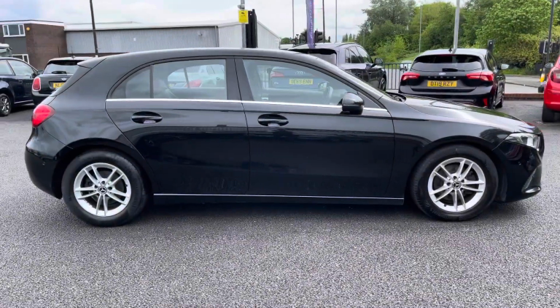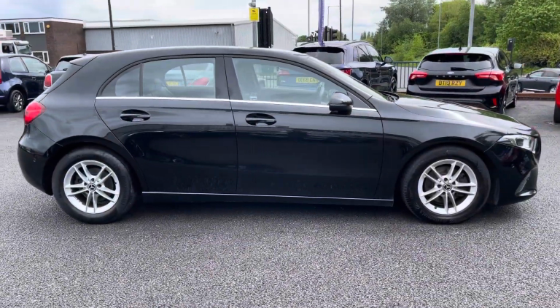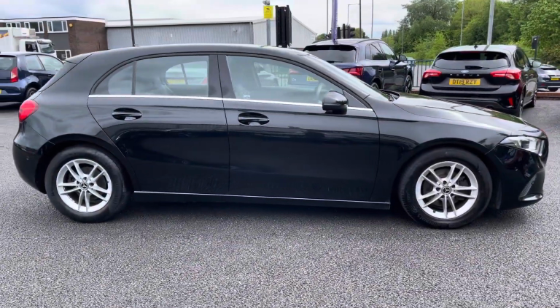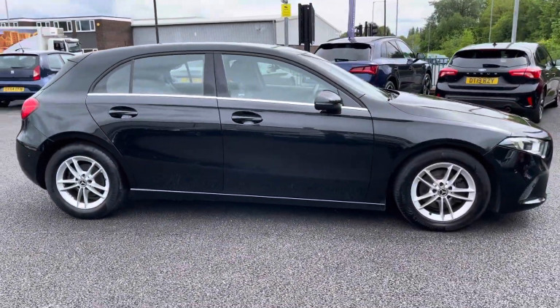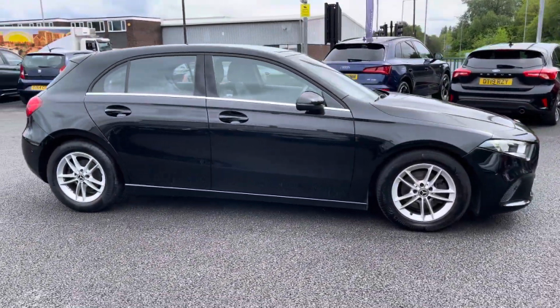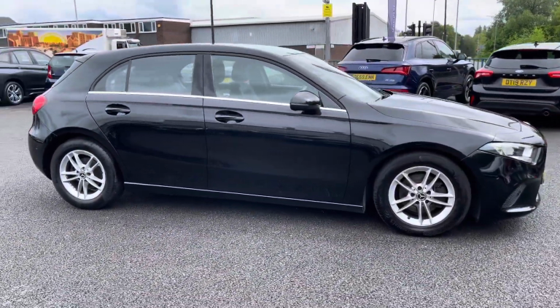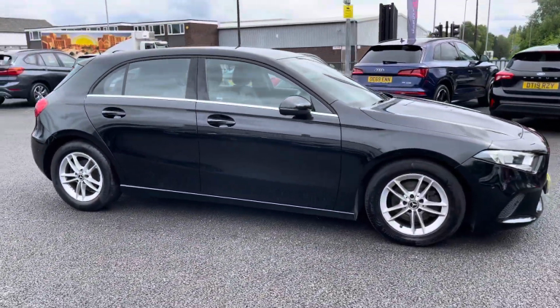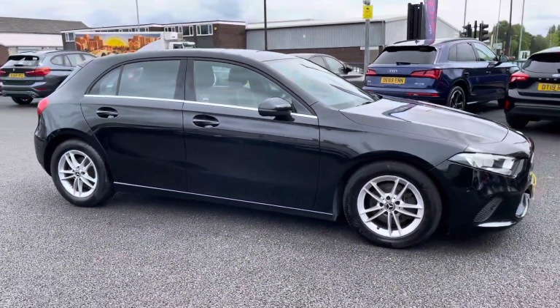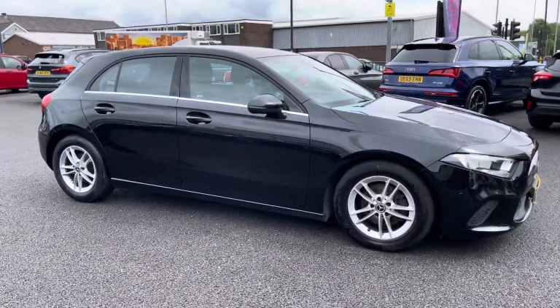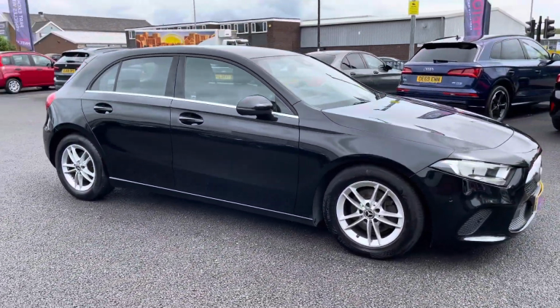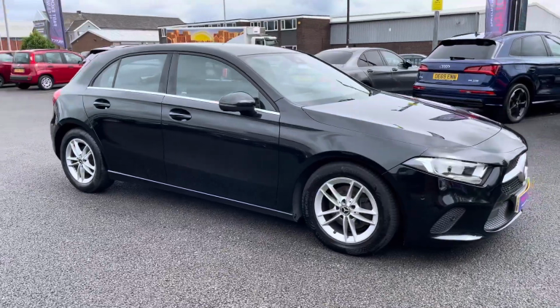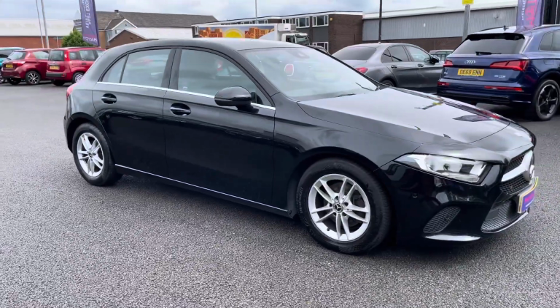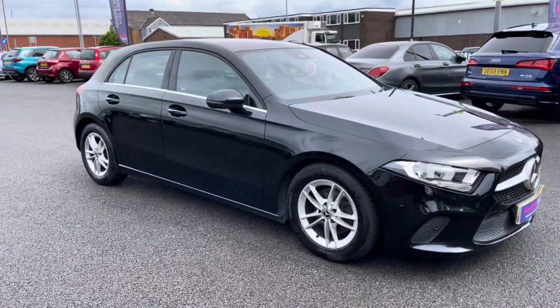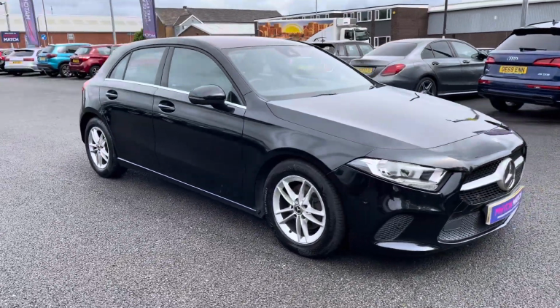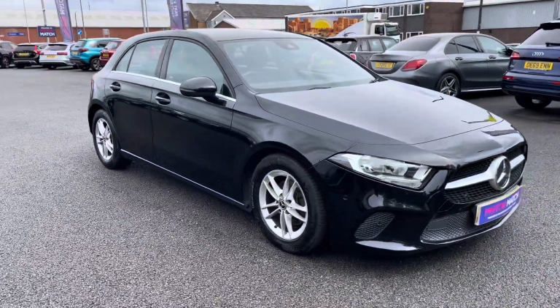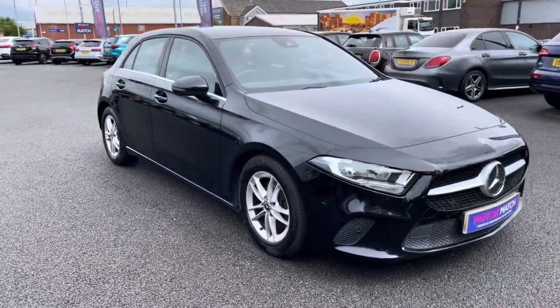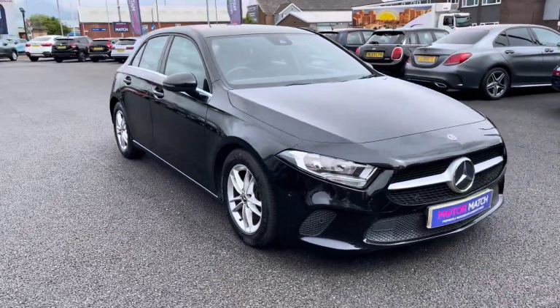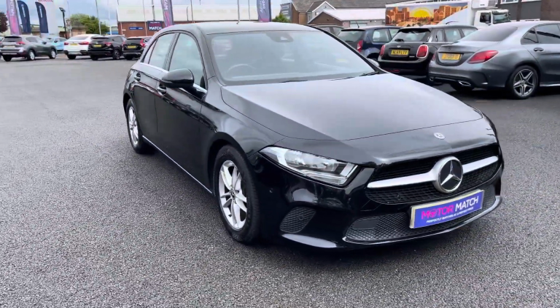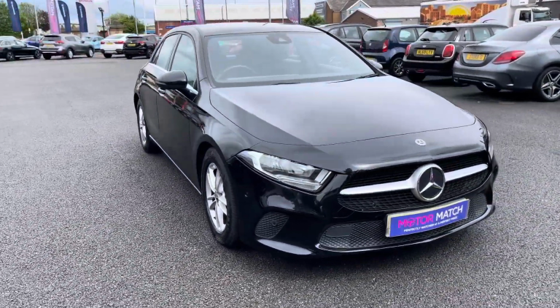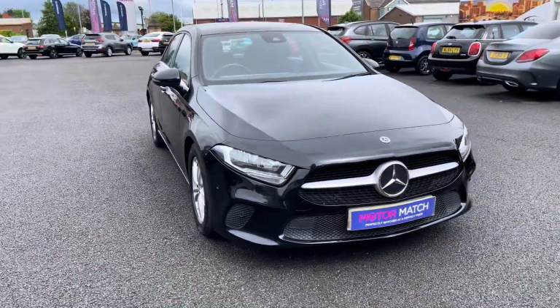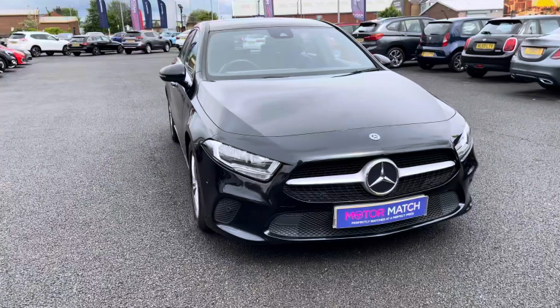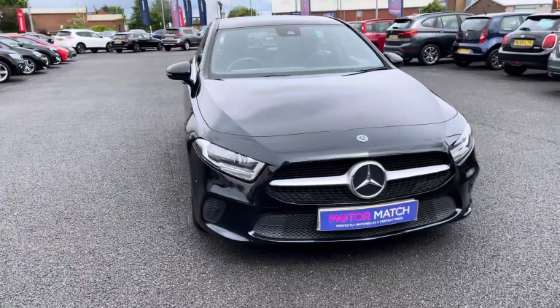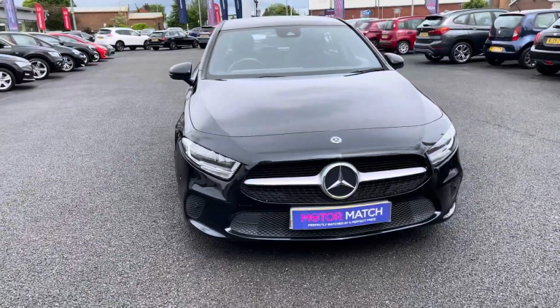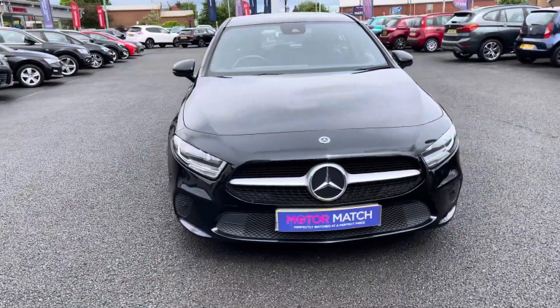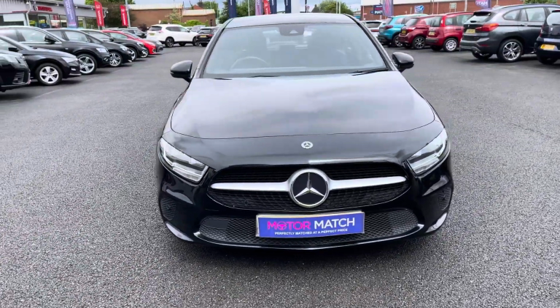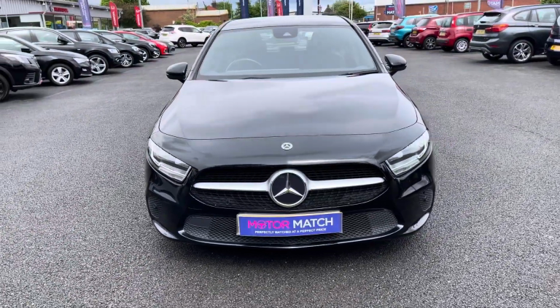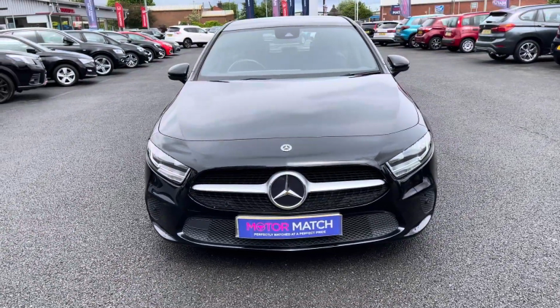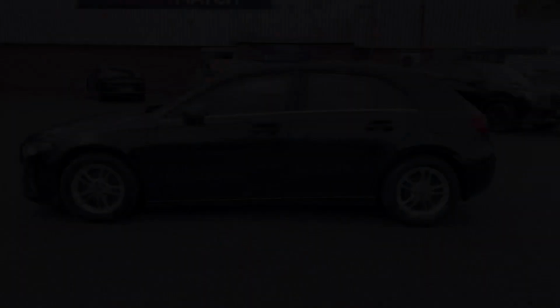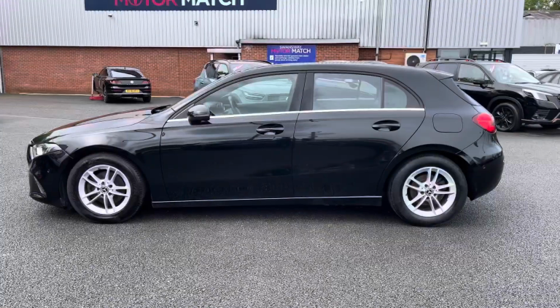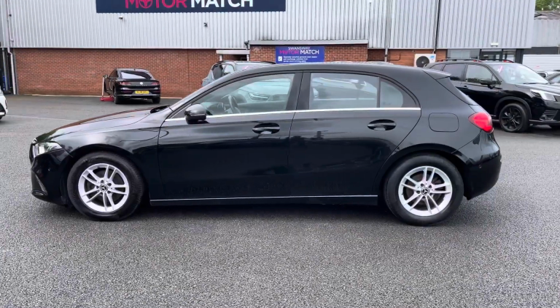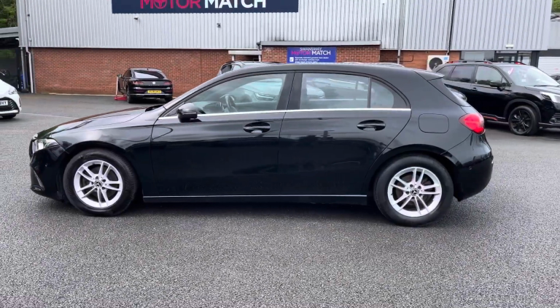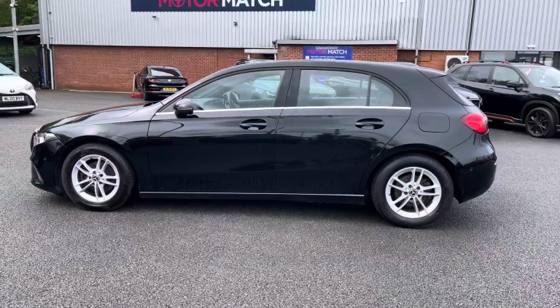Hello there, I'm Josh from Motor Match Bolton and today I'll be showing you around this used car for sale. This is the Mercedes-Benz A-Class A180D SE Executive Model. It's equipped with a 1.5 litre diesel engine and automatic transmission. The vehicle is also ULEZ compliant.